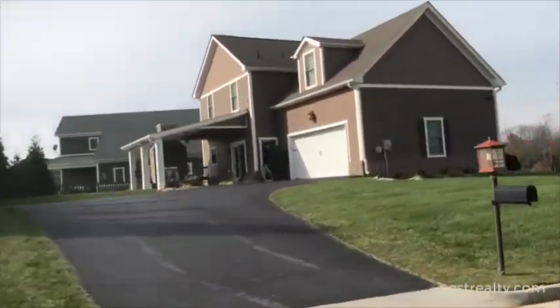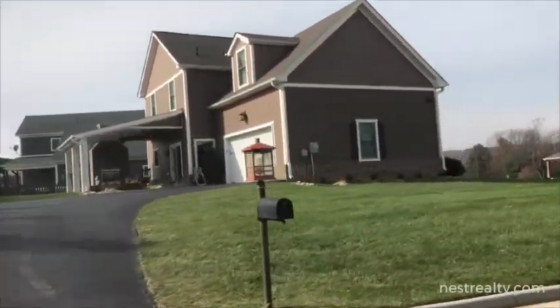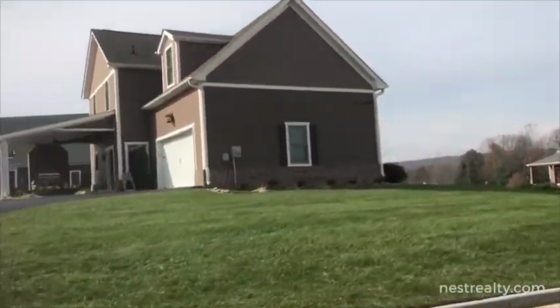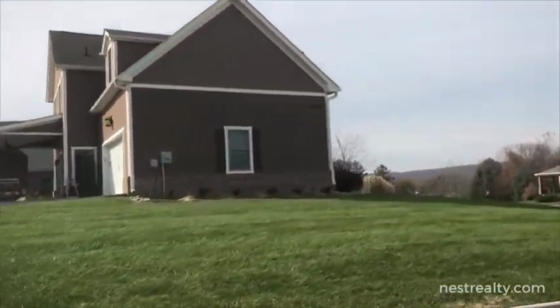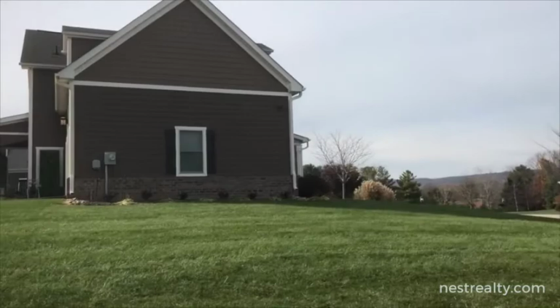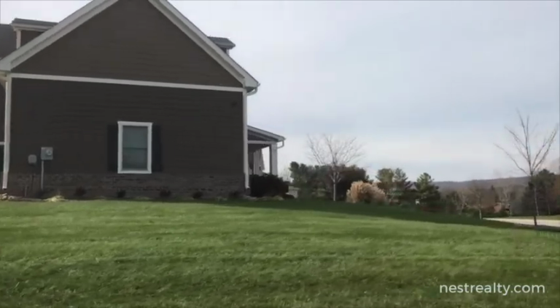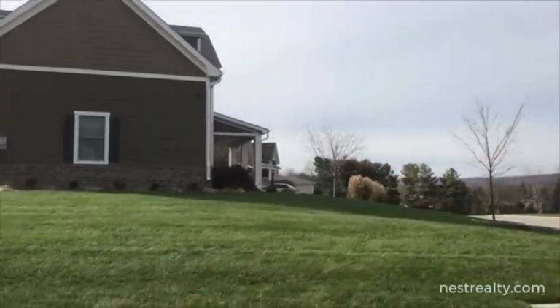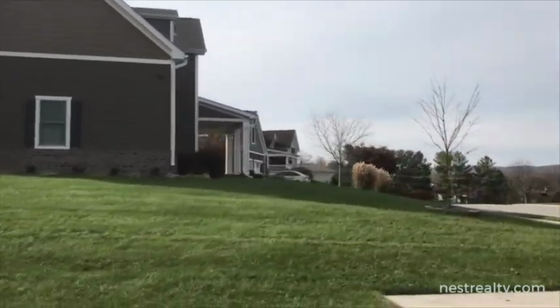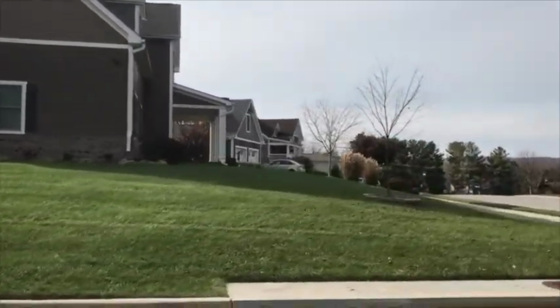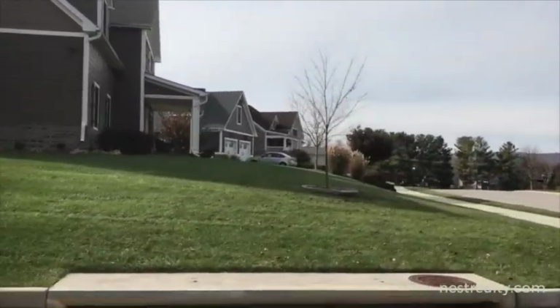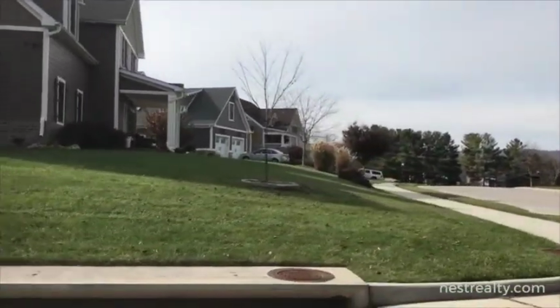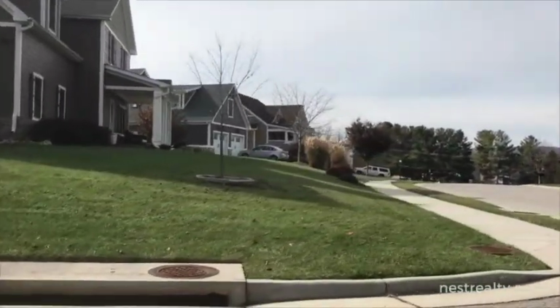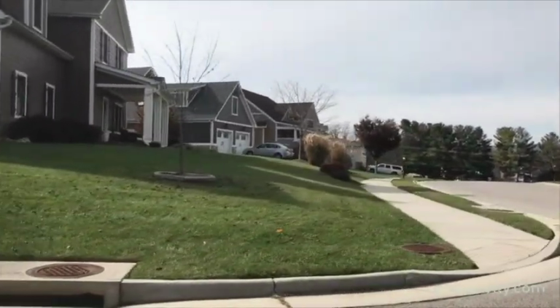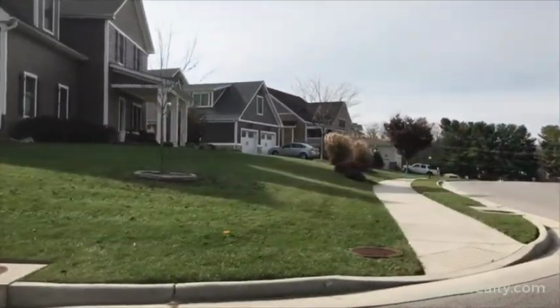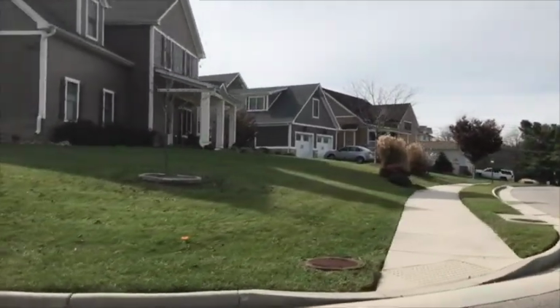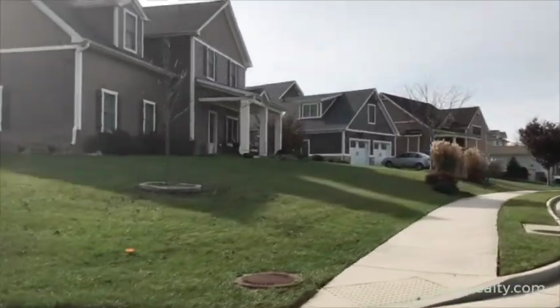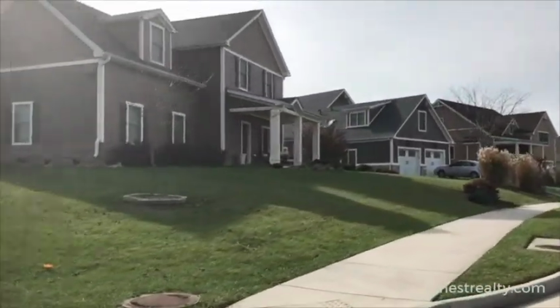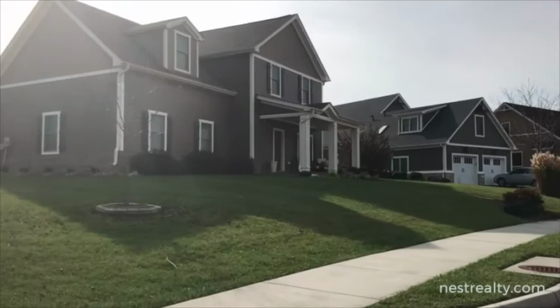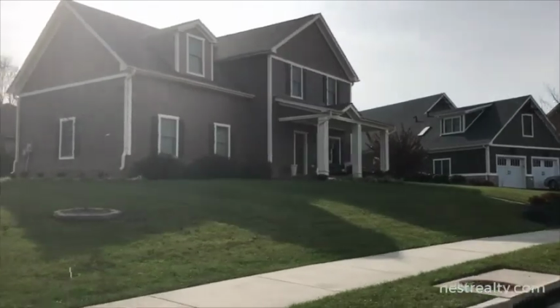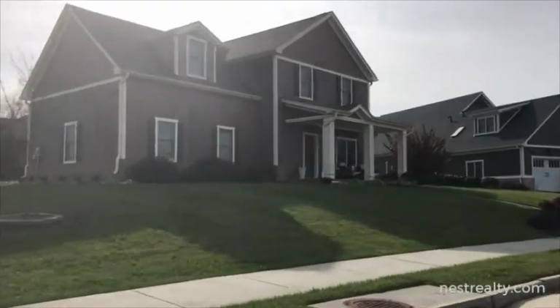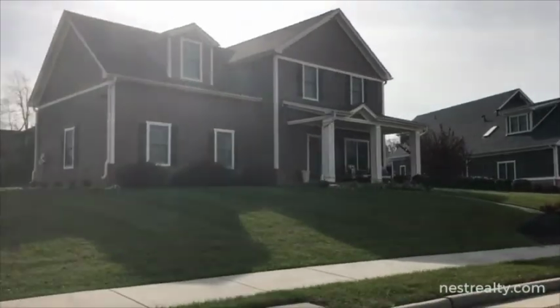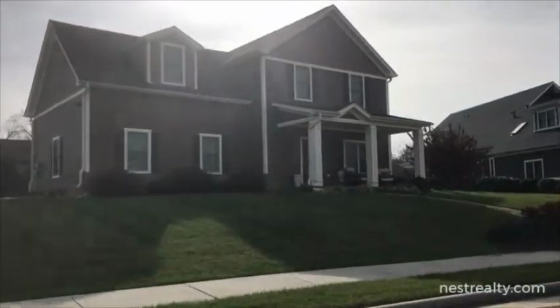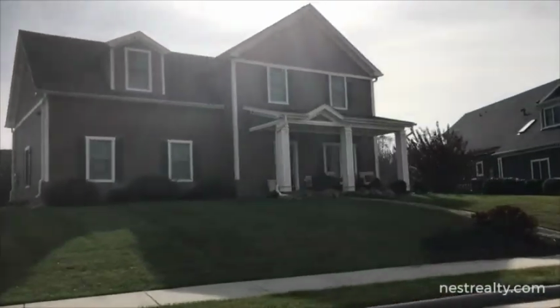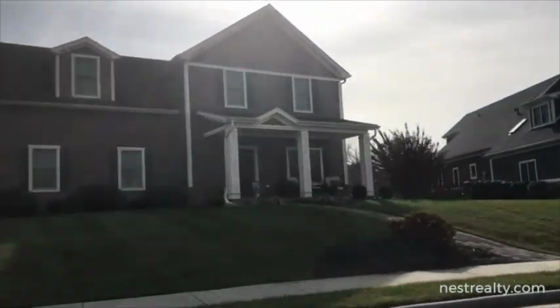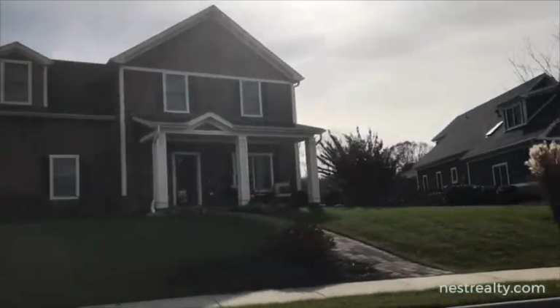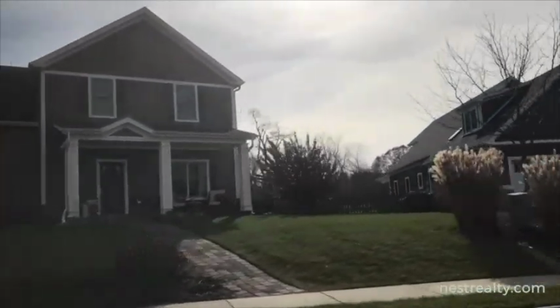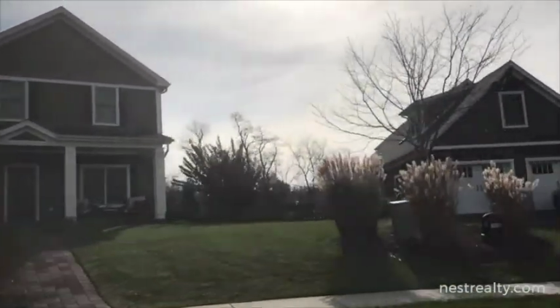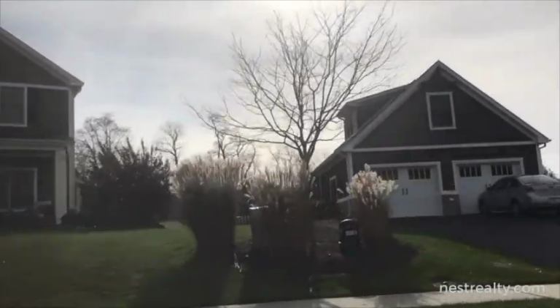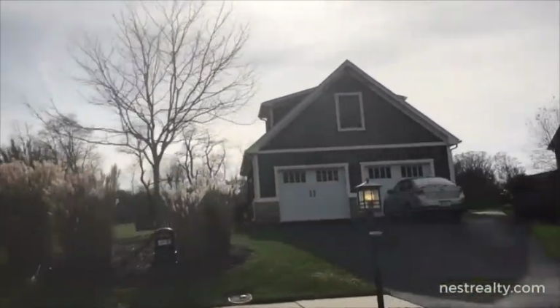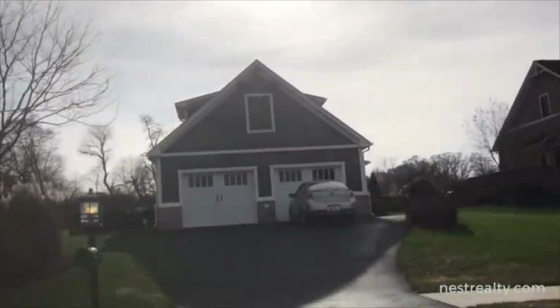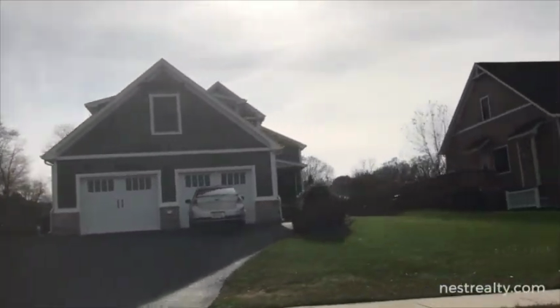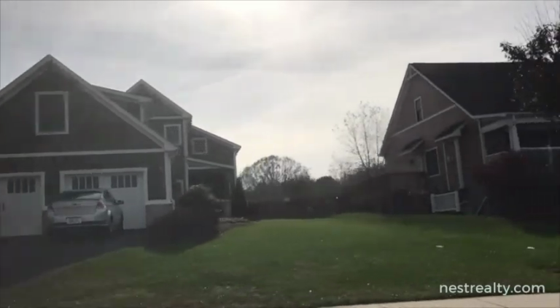The homes here in Mount Tabor Meadows exhibit features that blend many popular styles, like craftsman and farmhouse construction. And the quiet cul-de-sacs are a great place to relax with friends and neighbors.